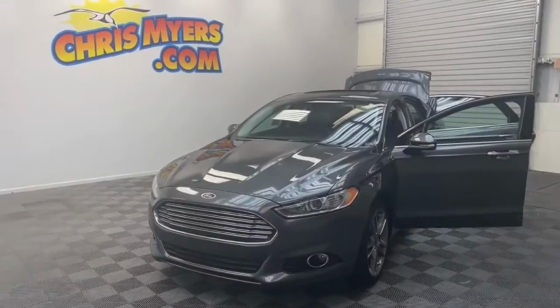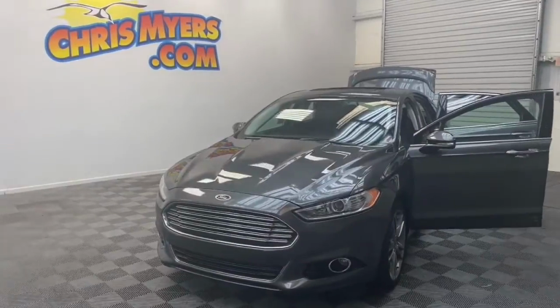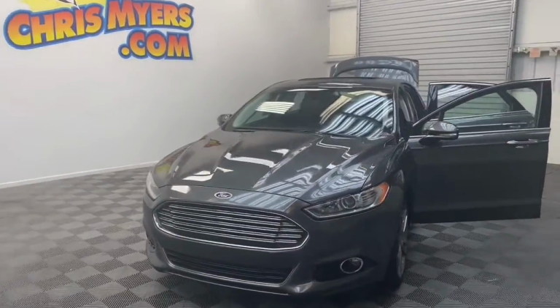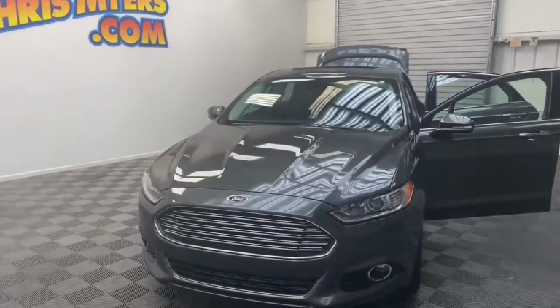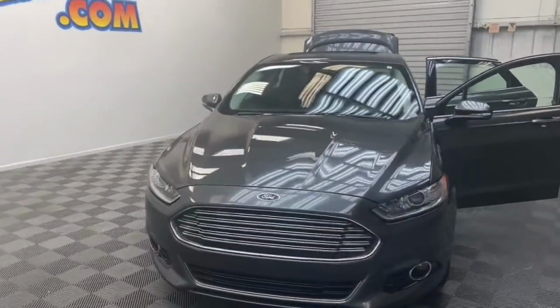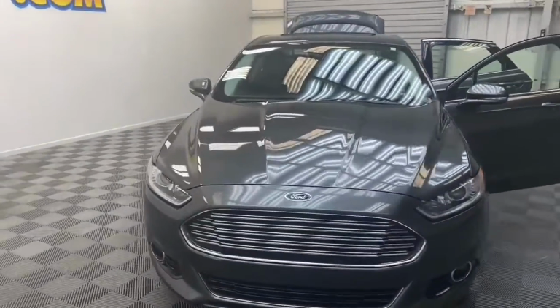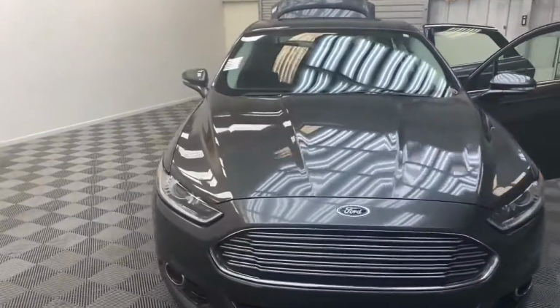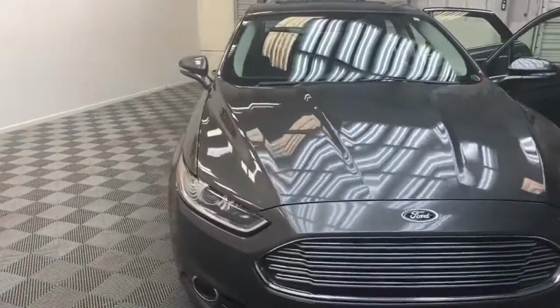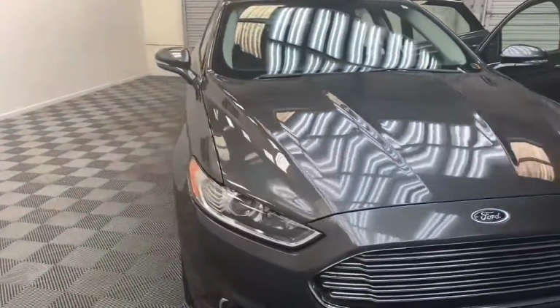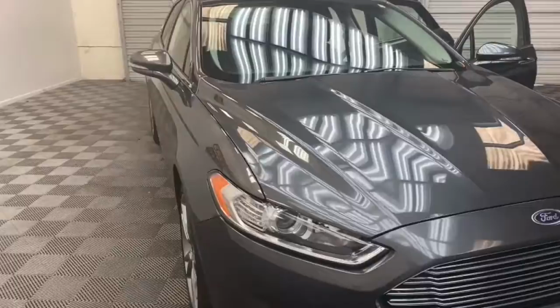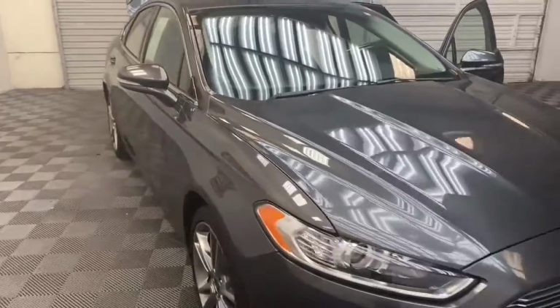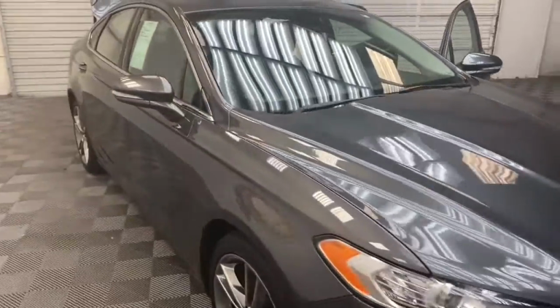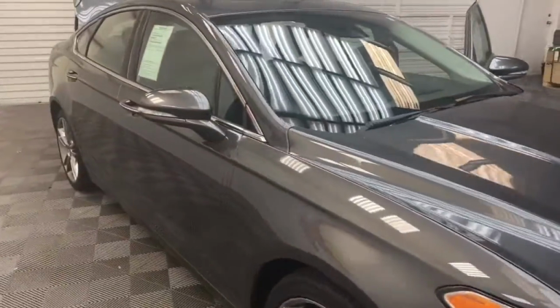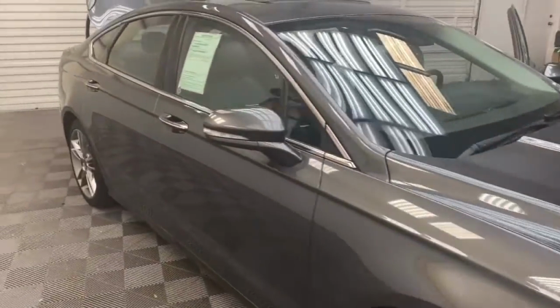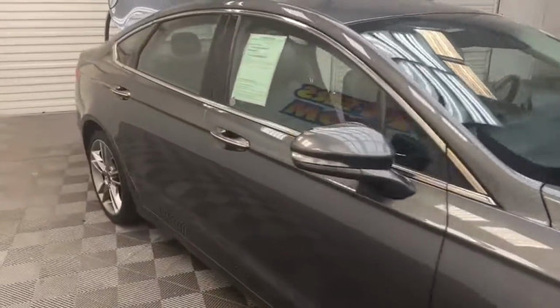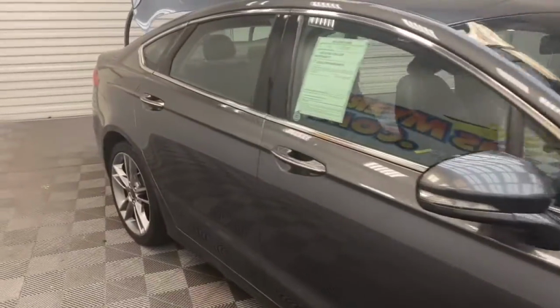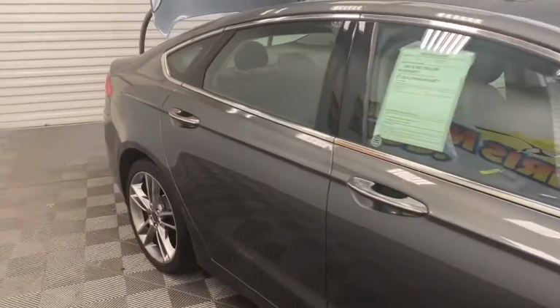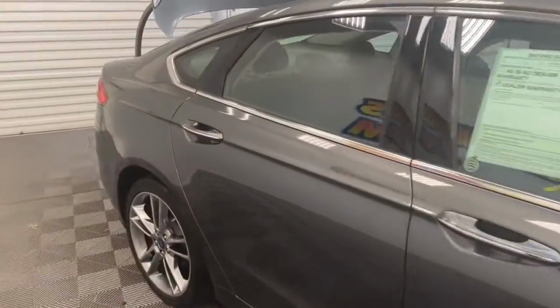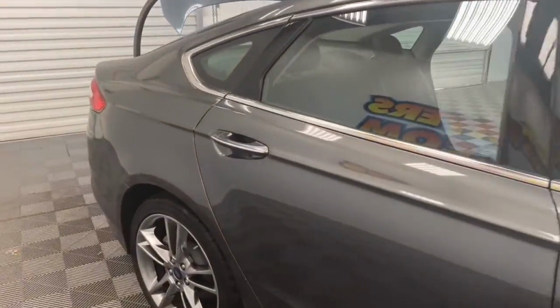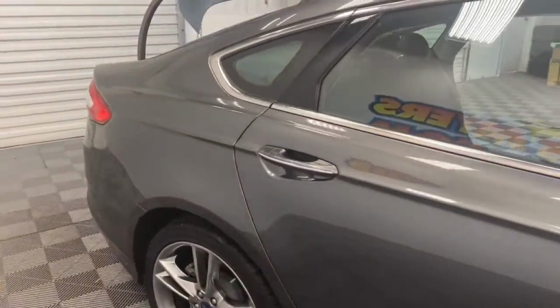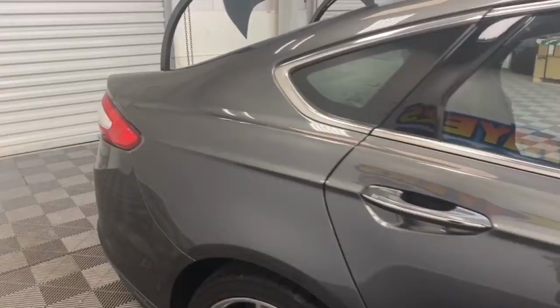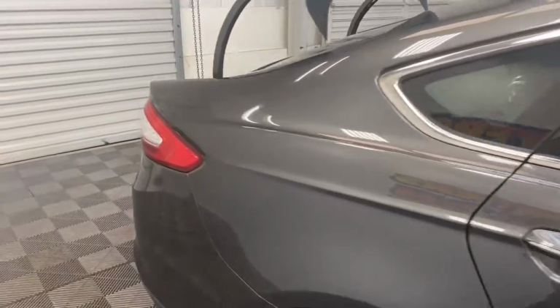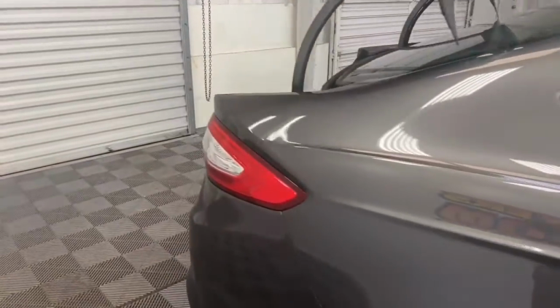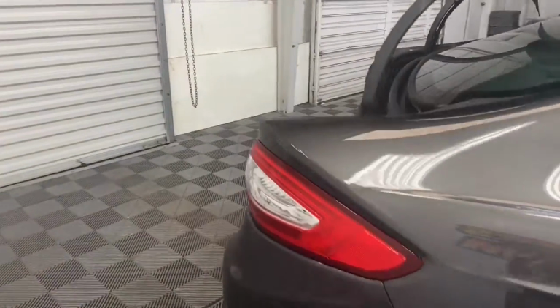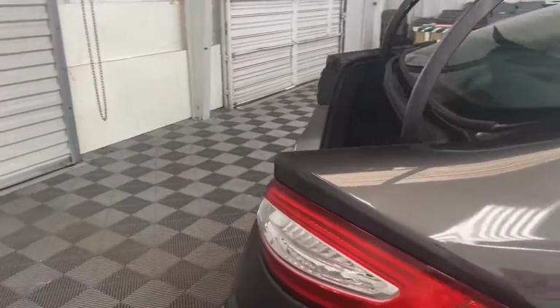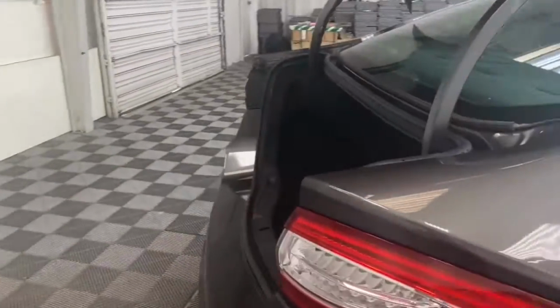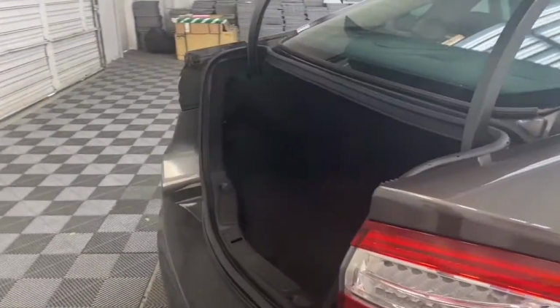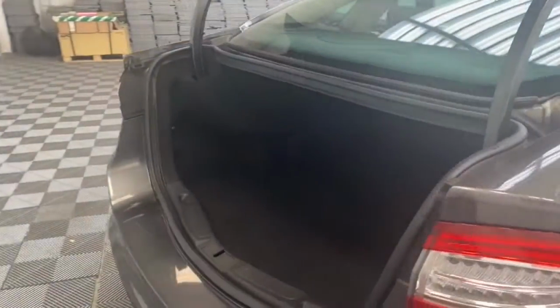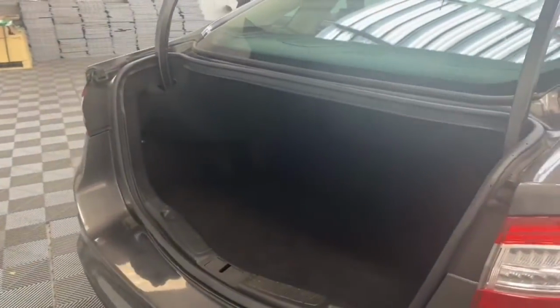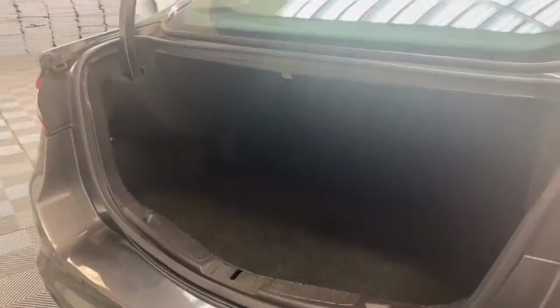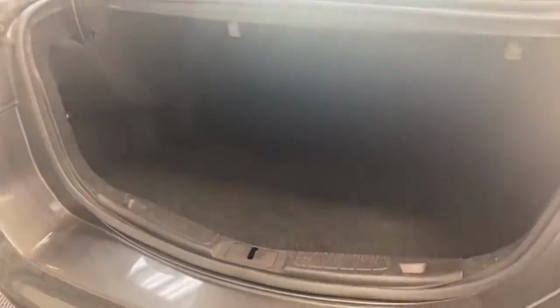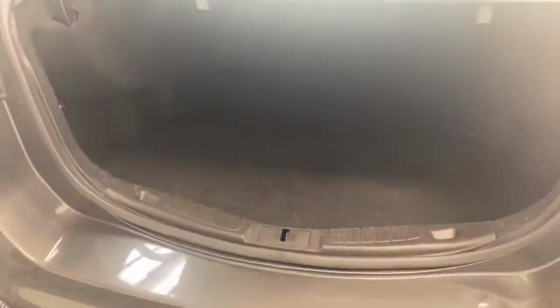Chris Myers Auto Mall has the best selection of pre-owned vehicles, and today we have this 2016 Ford Fusion Titanium Edition sedan that we know you'll love. This car has impressive fuel economy — how does 33 miles on the highway sound?